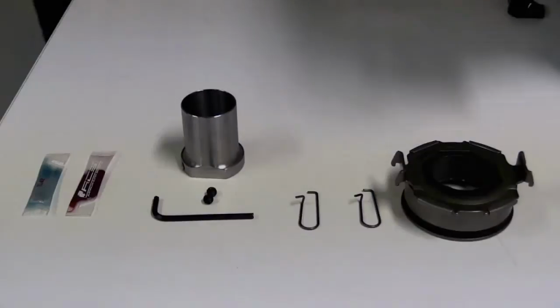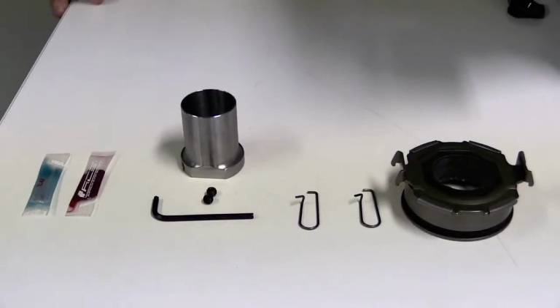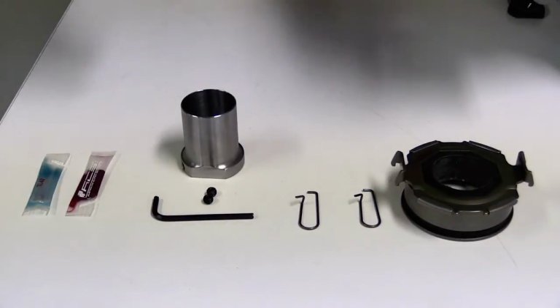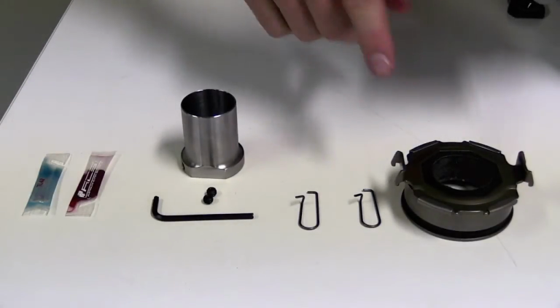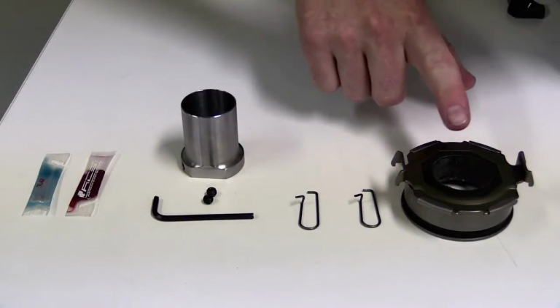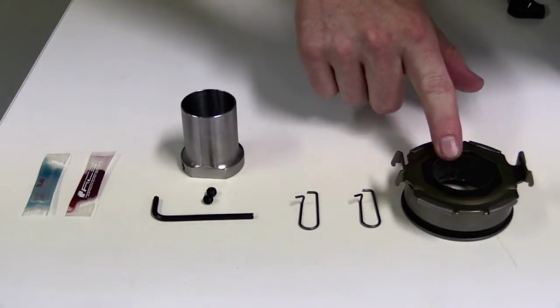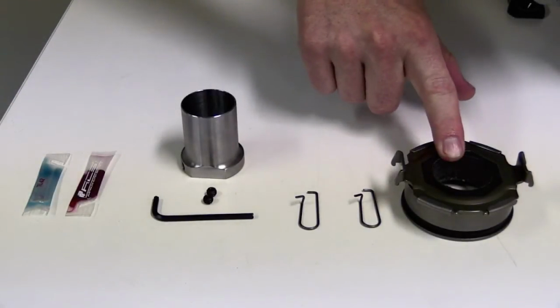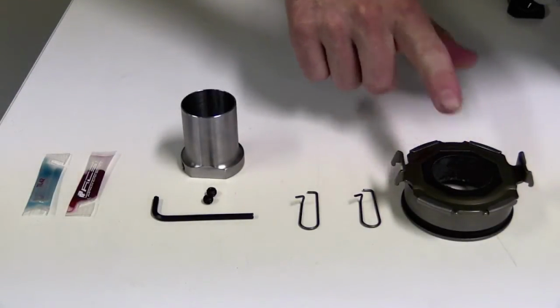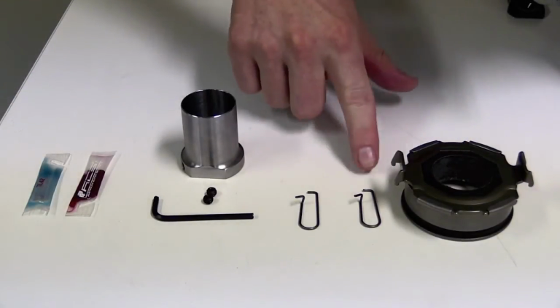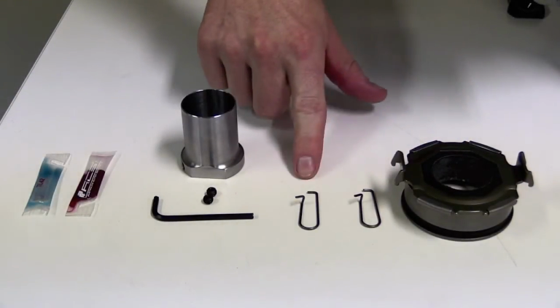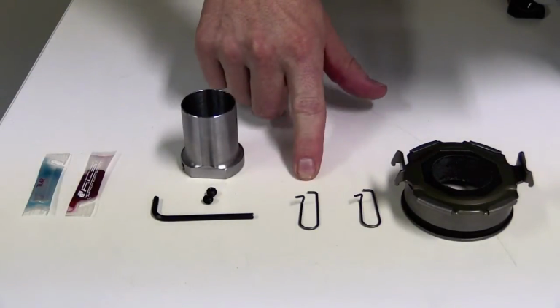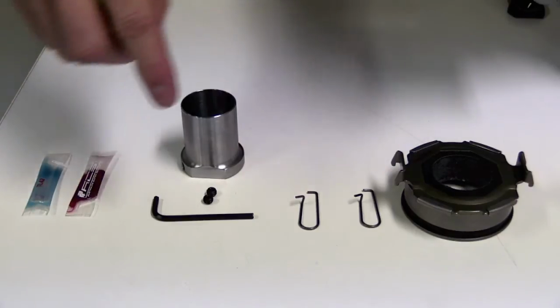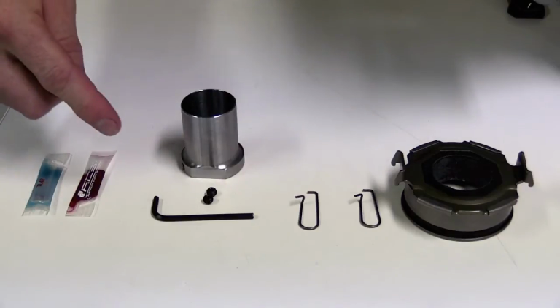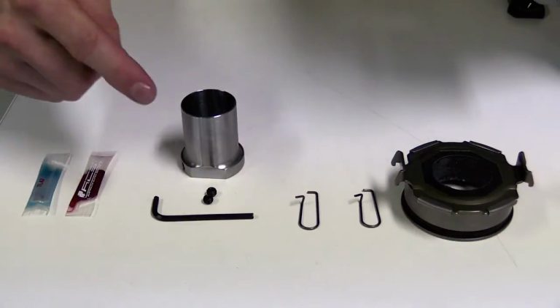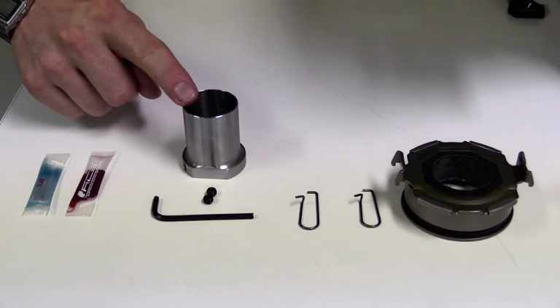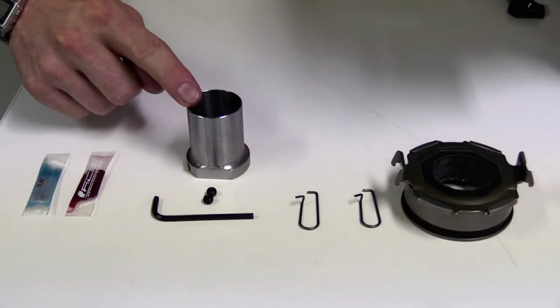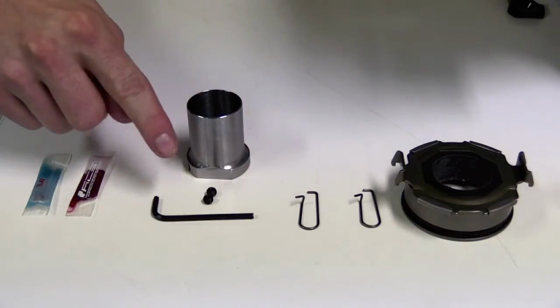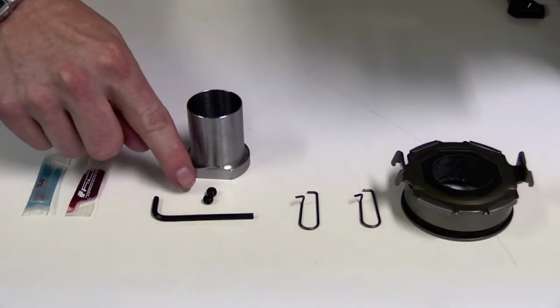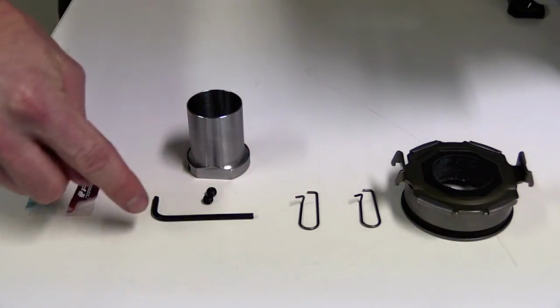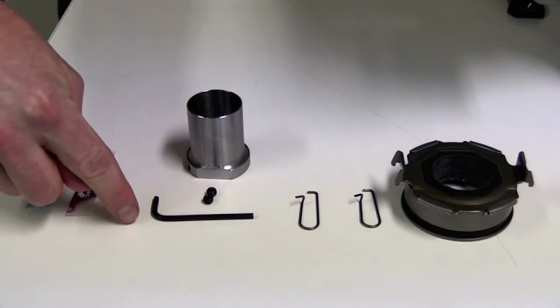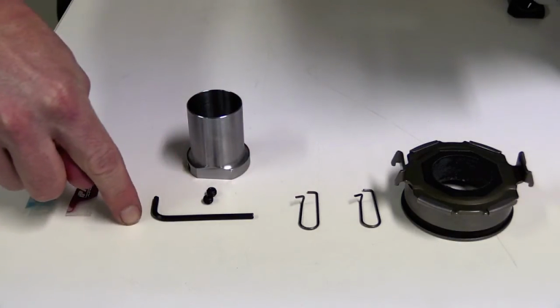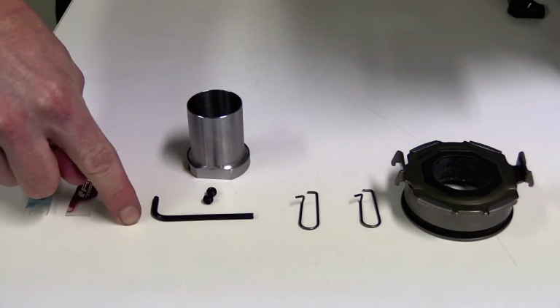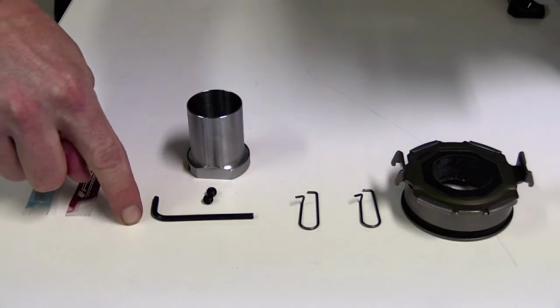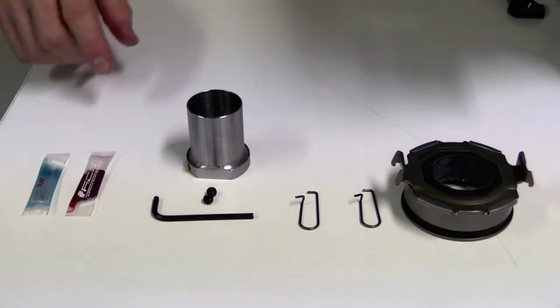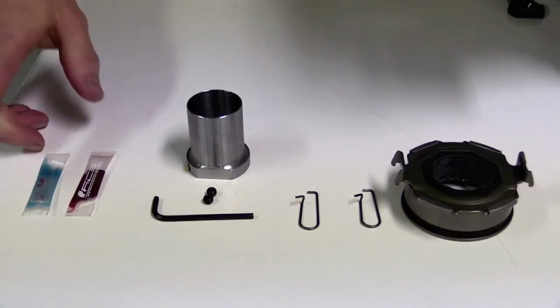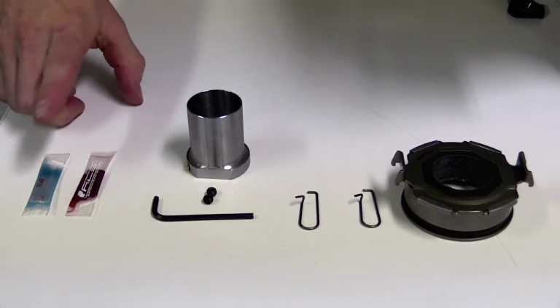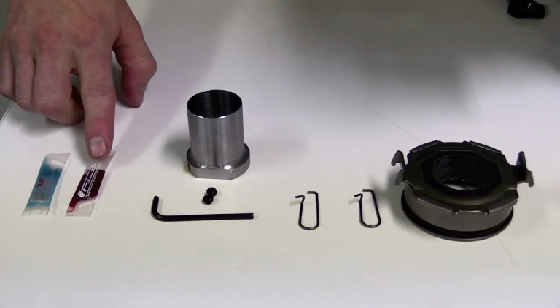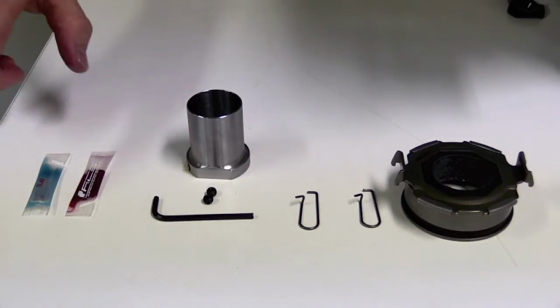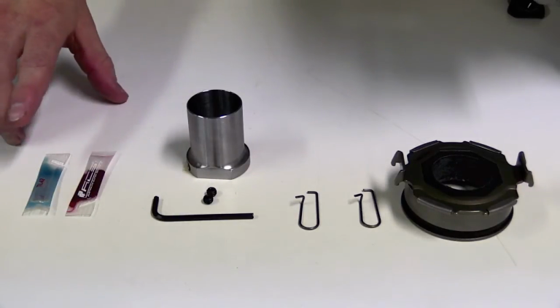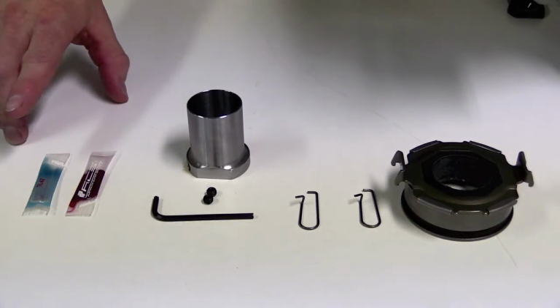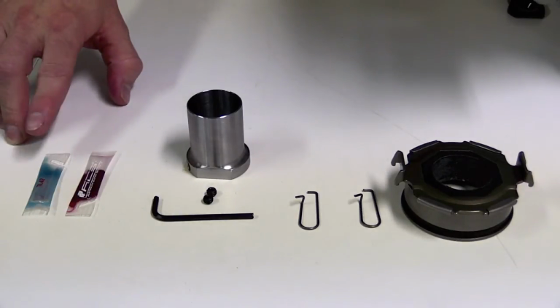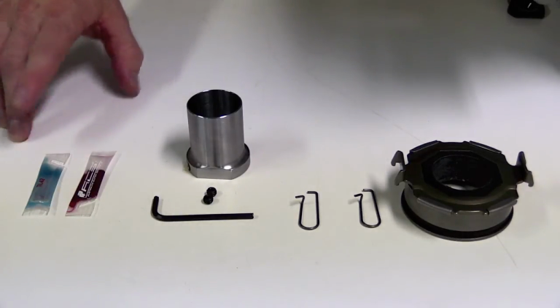The kit comes with a new release bearing with larger ID, new release bearing clips, replacement snout, grub screws, hex key tool to do it up, spline grease and thread lock.